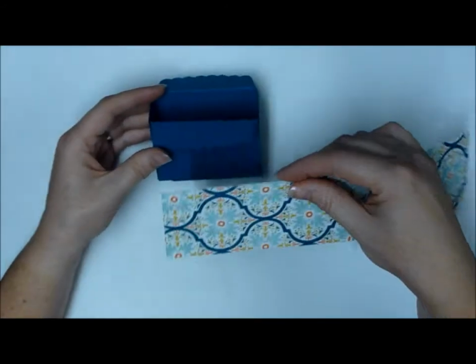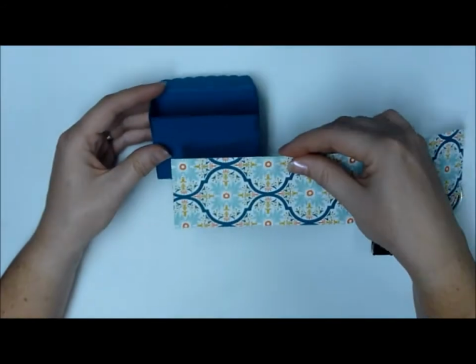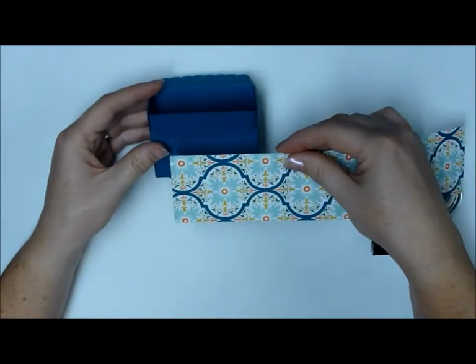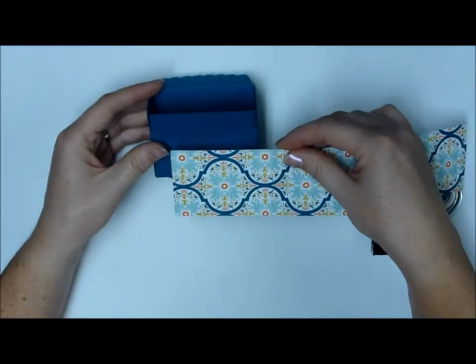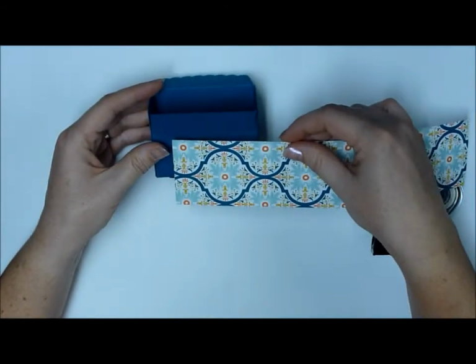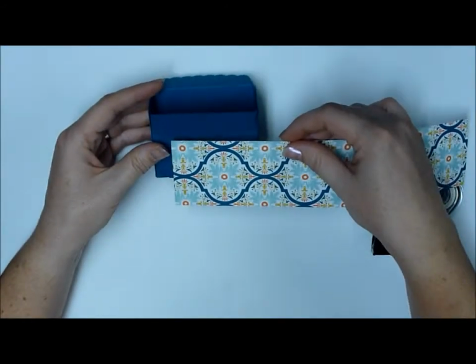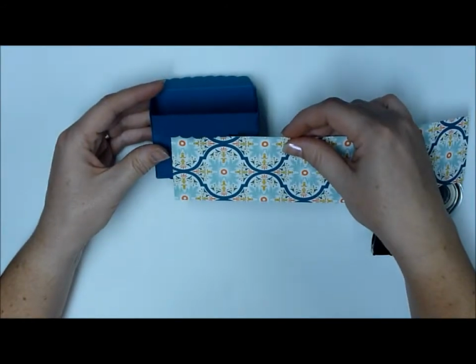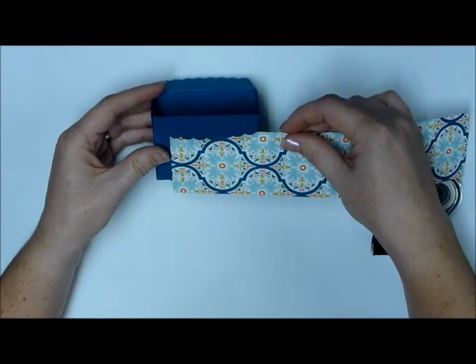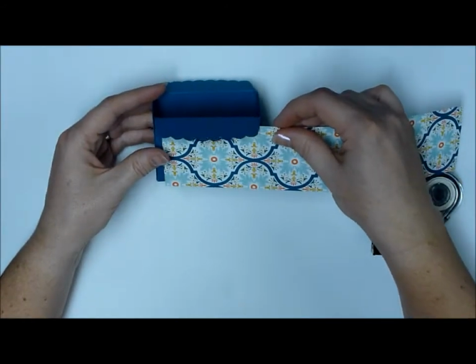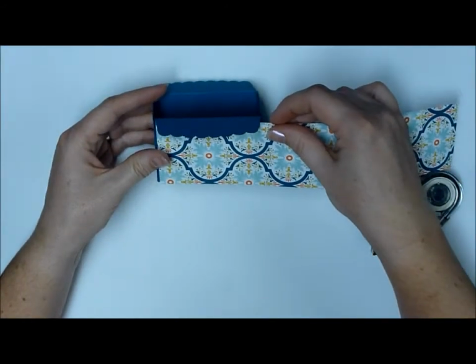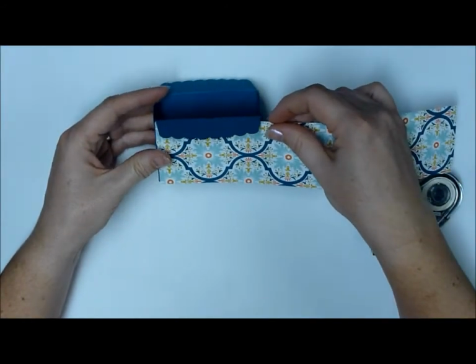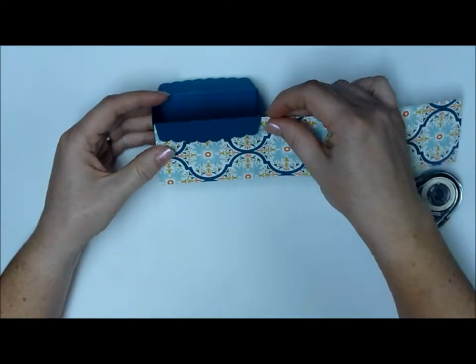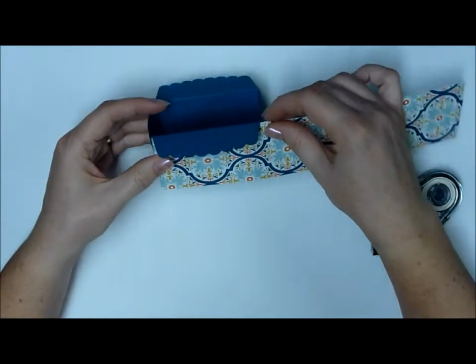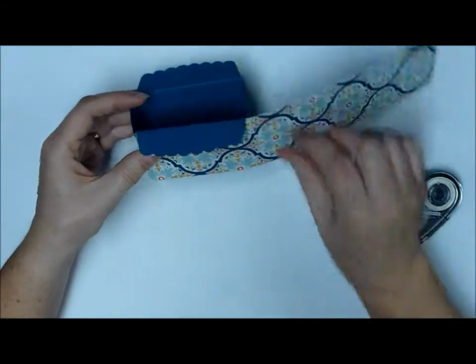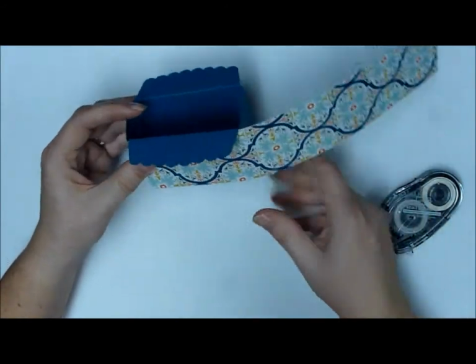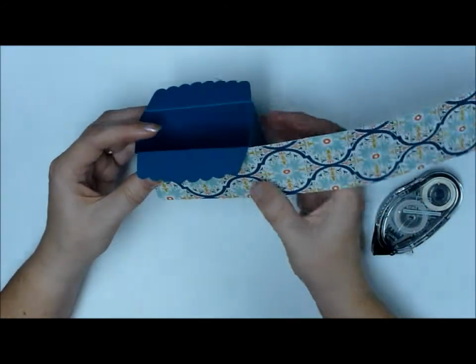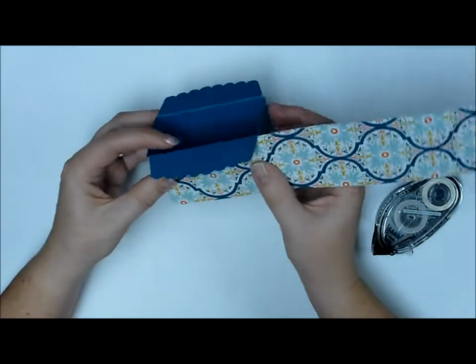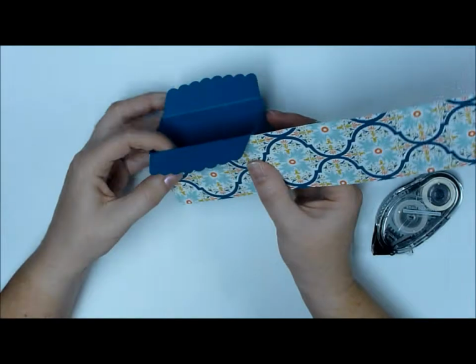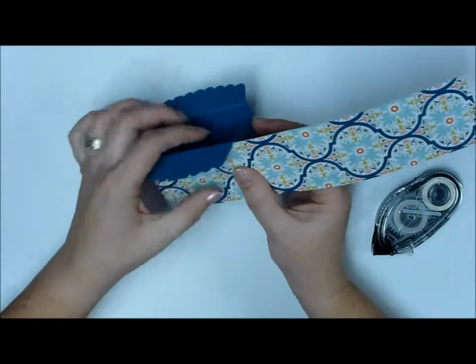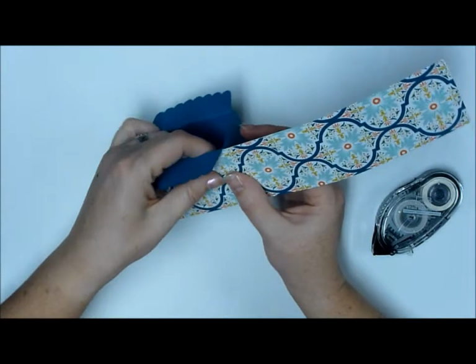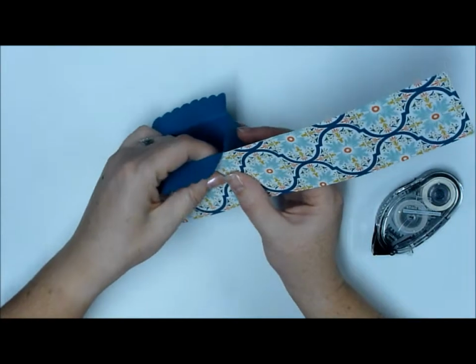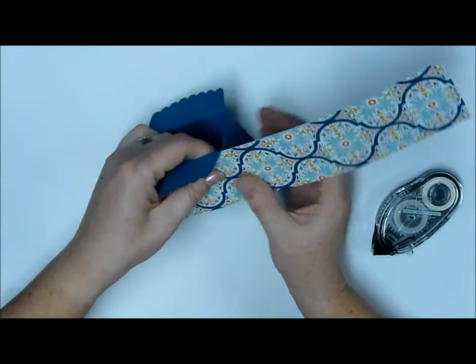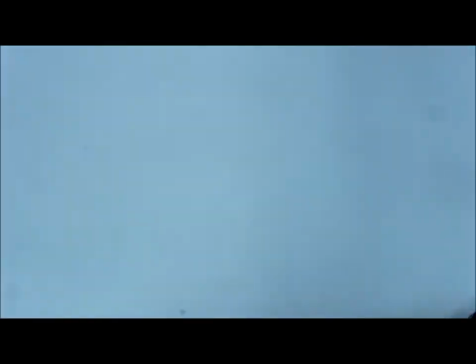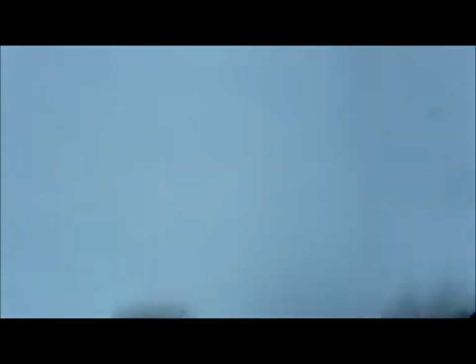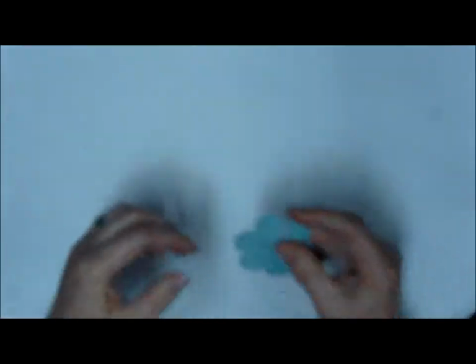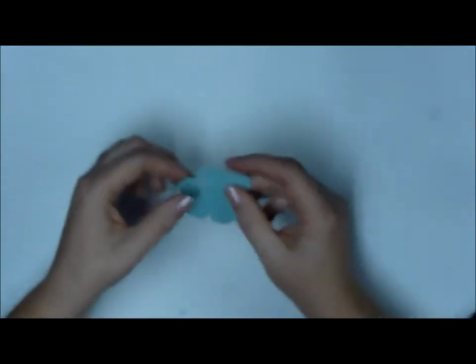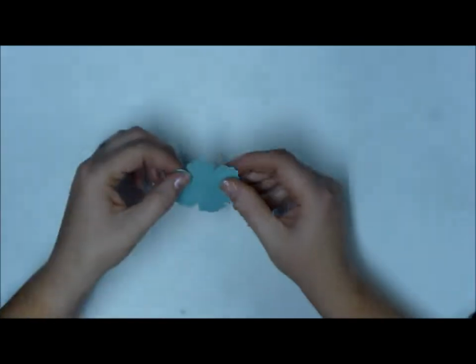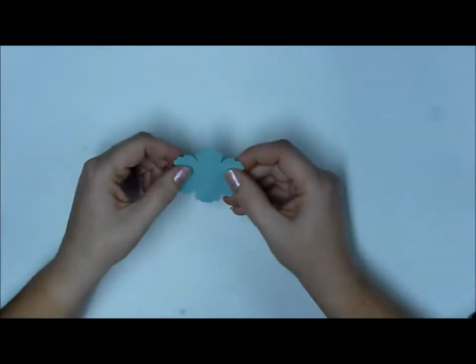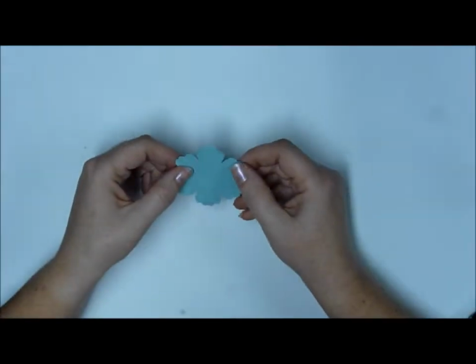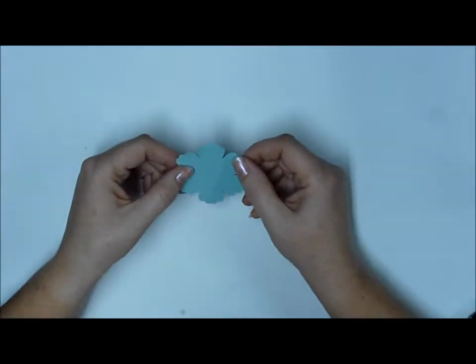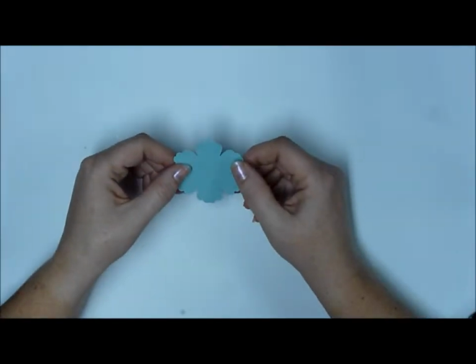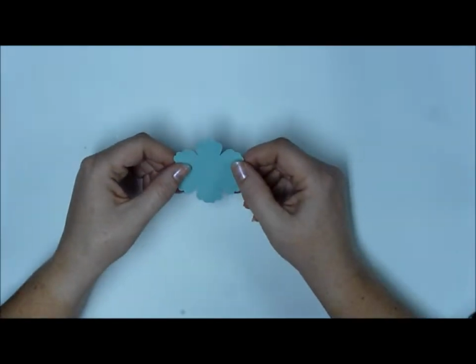Then you're just going to take a piece of designer series paper and wrap it all the way around. Next we'll work on the flower.